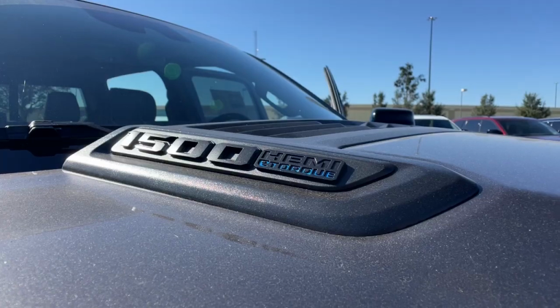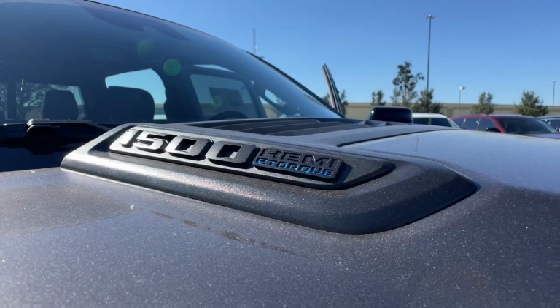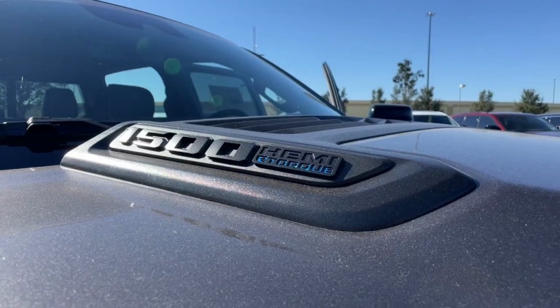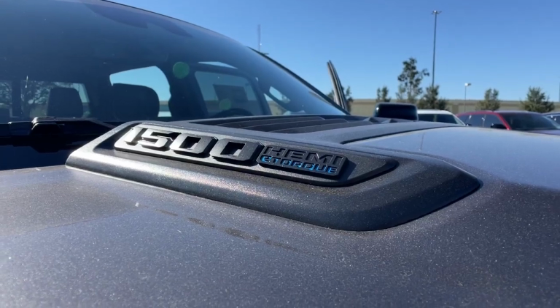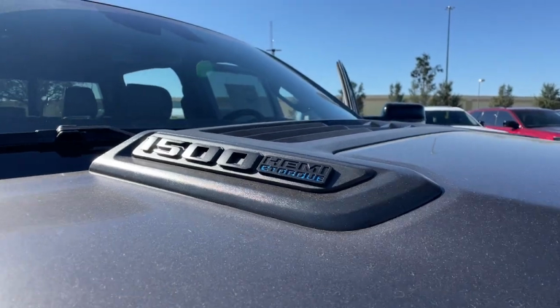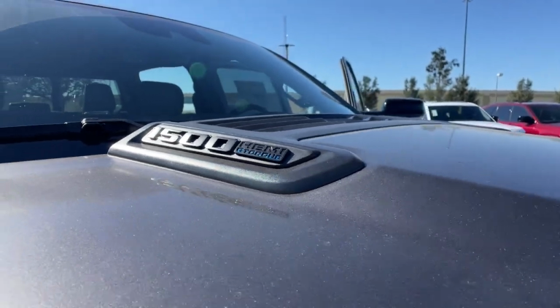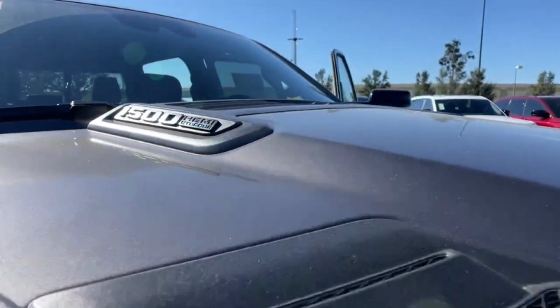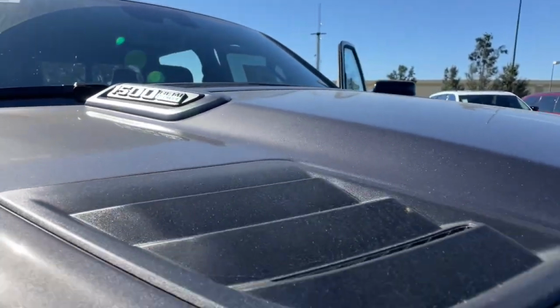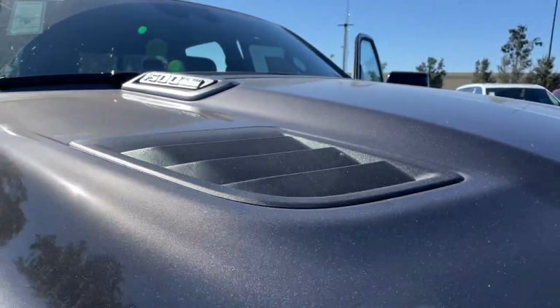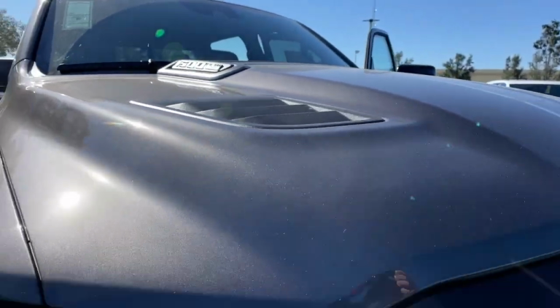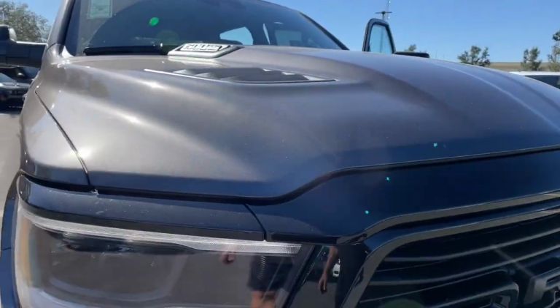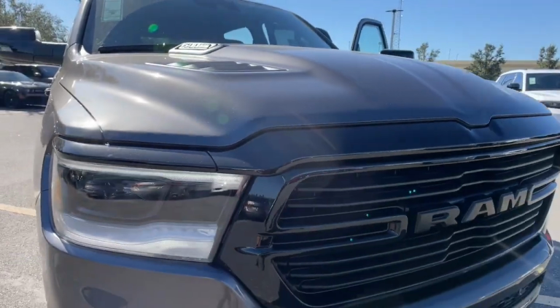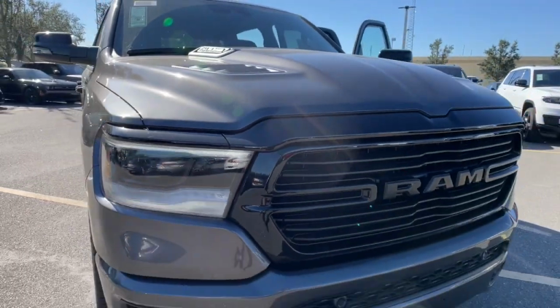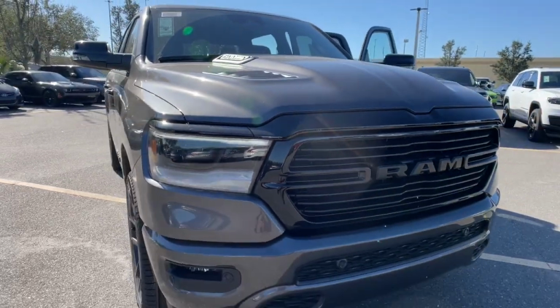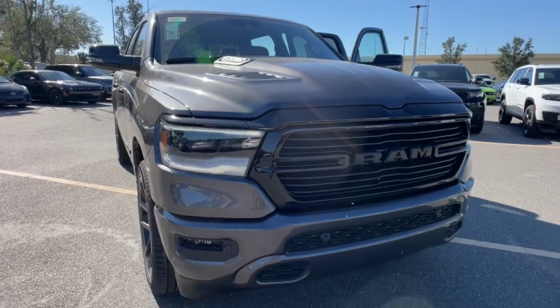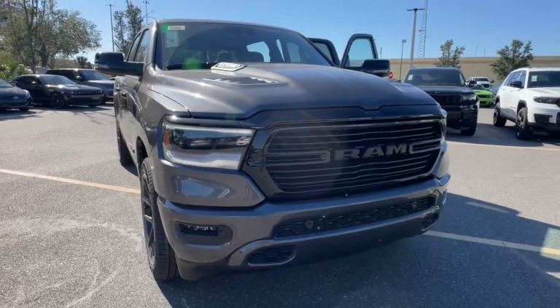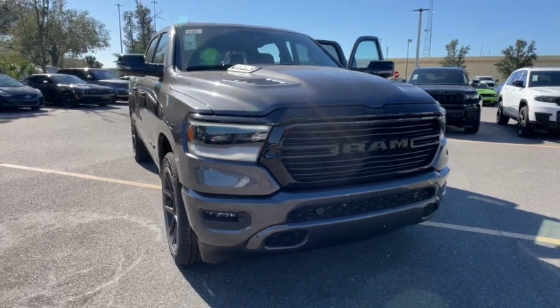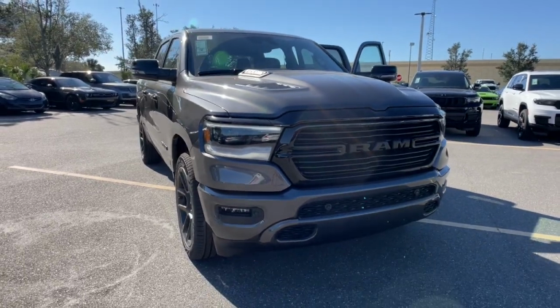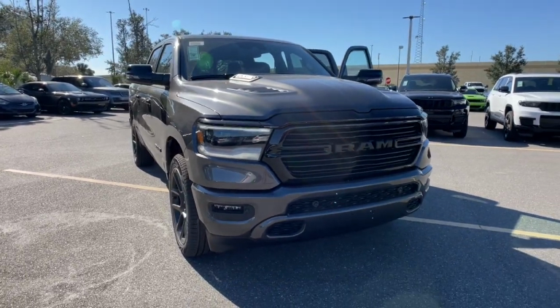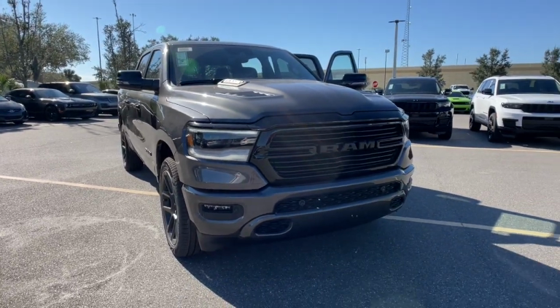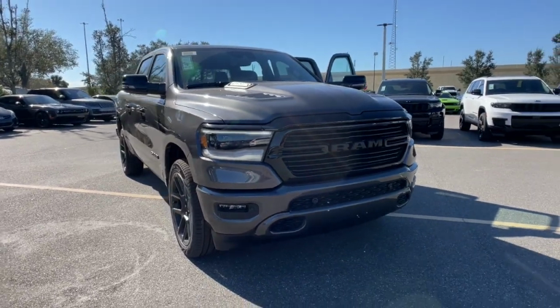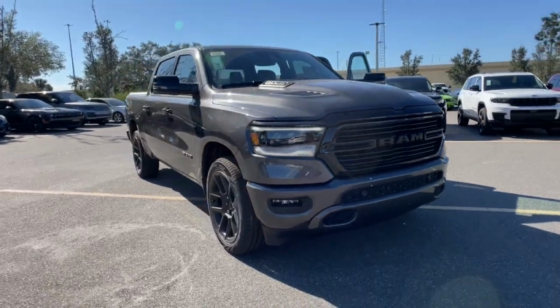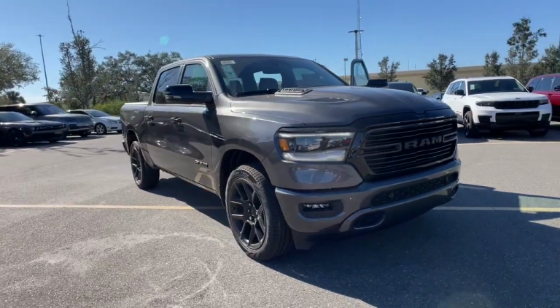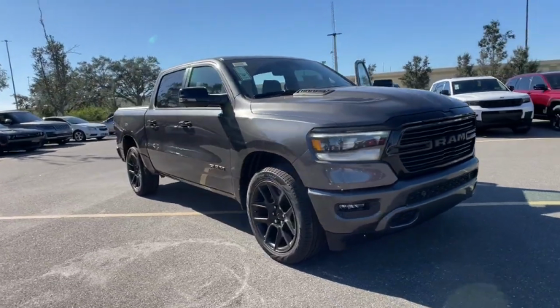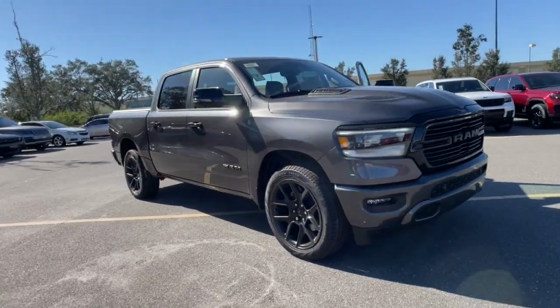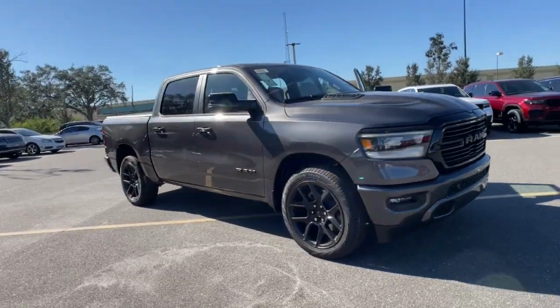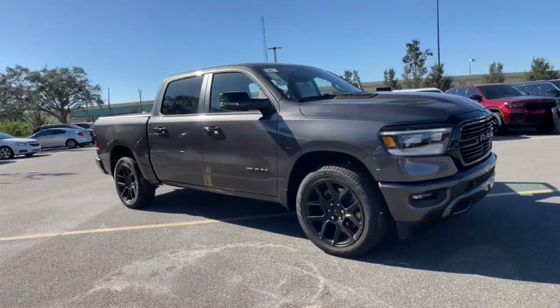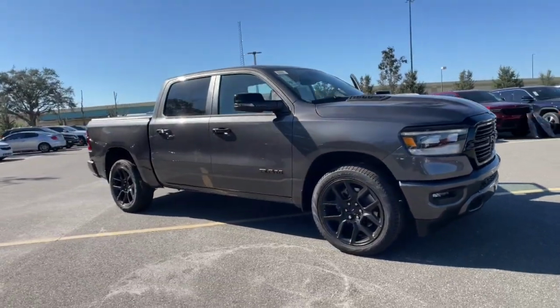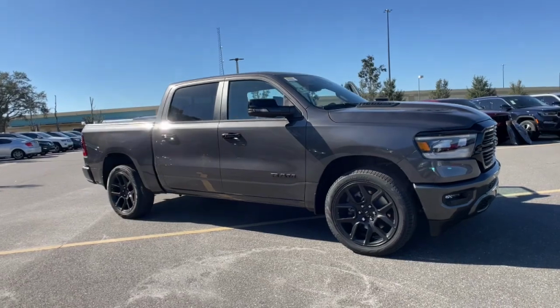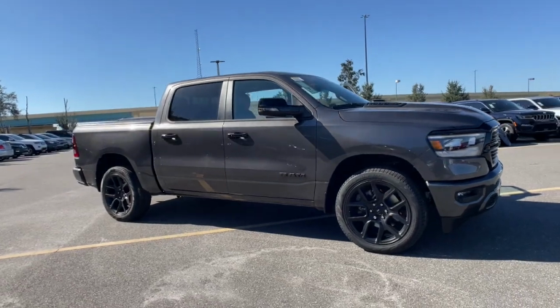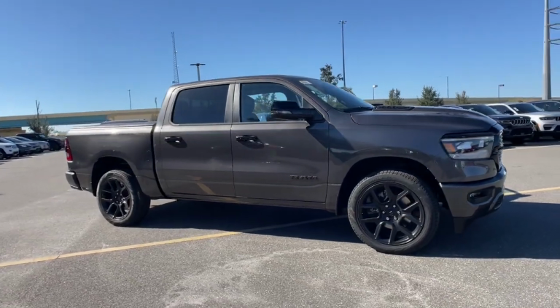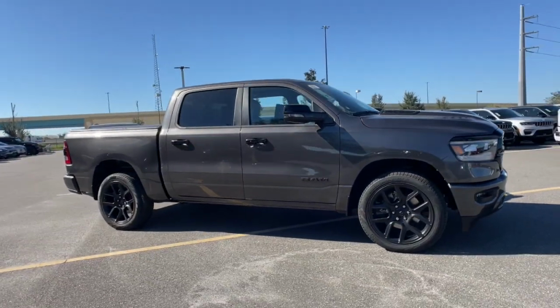Go home happy with the 2024 Ram 1500. The Ram 1500 delivers gritty towing capability, passenger-focused comfort and safety features, and surprising fuel efficiency.